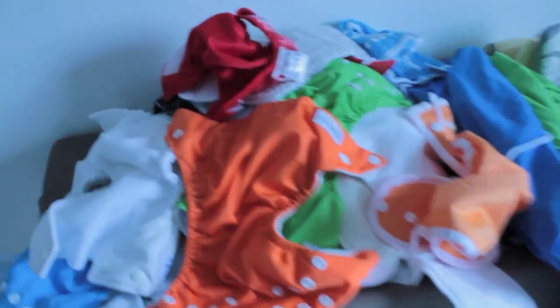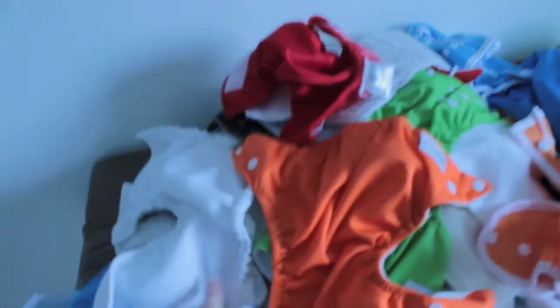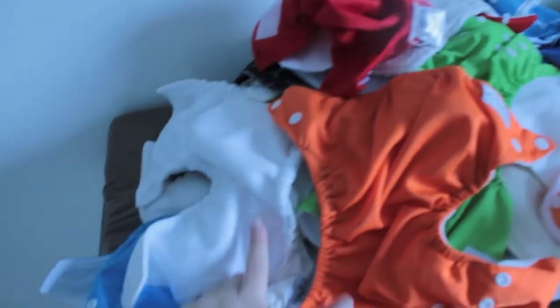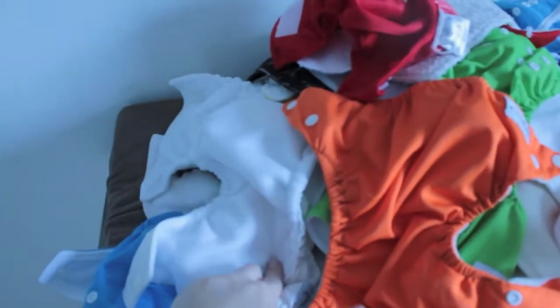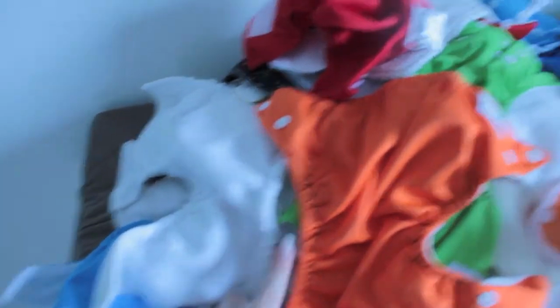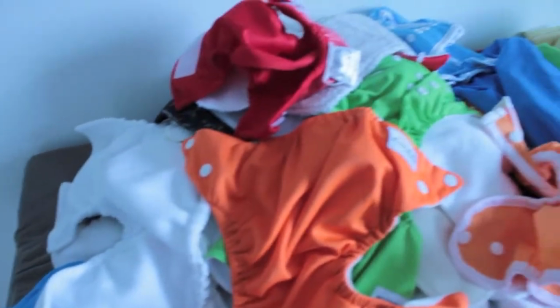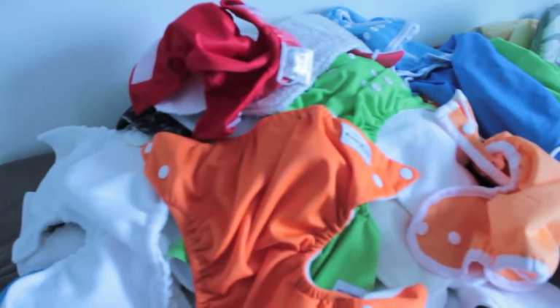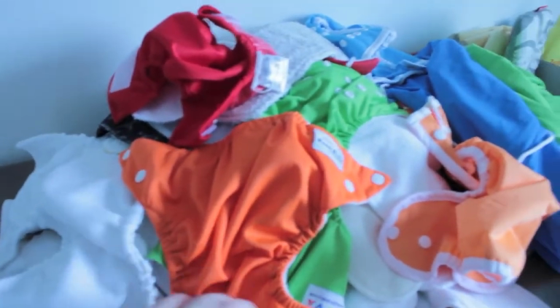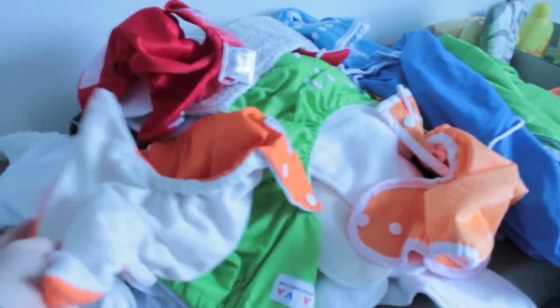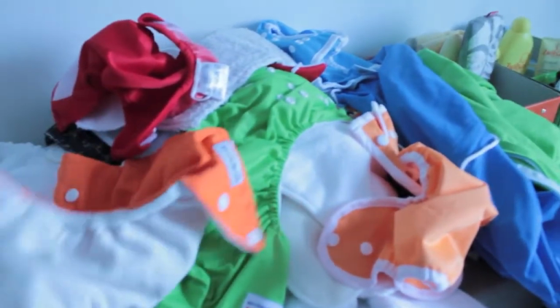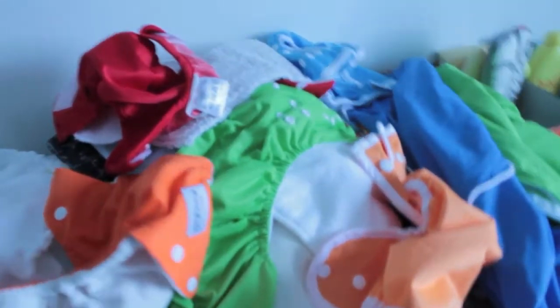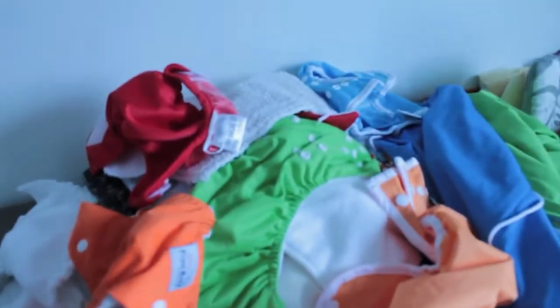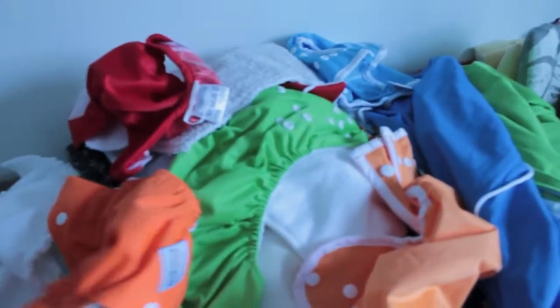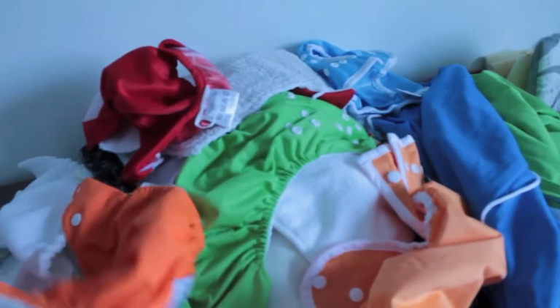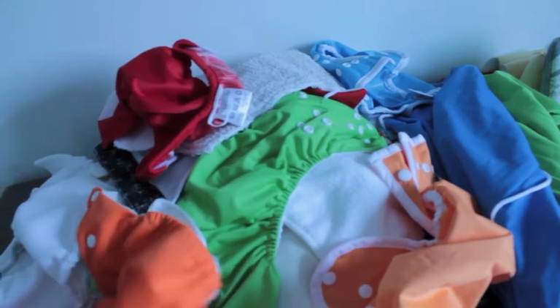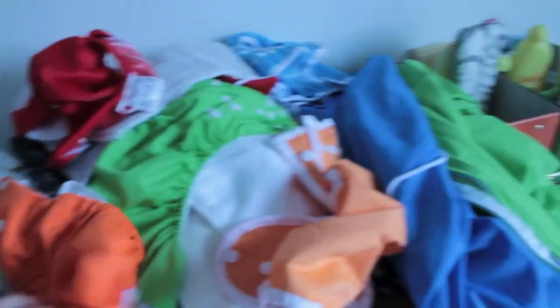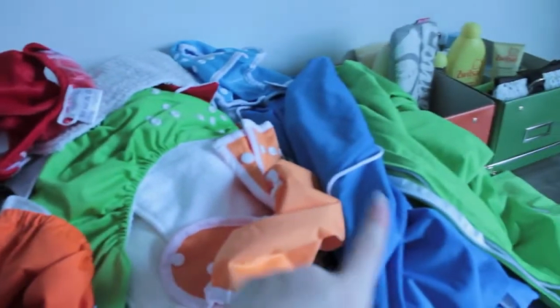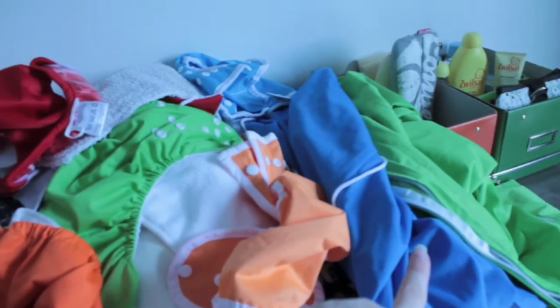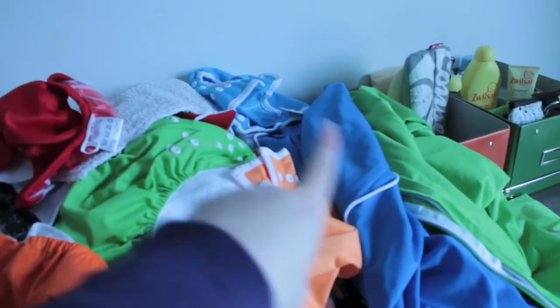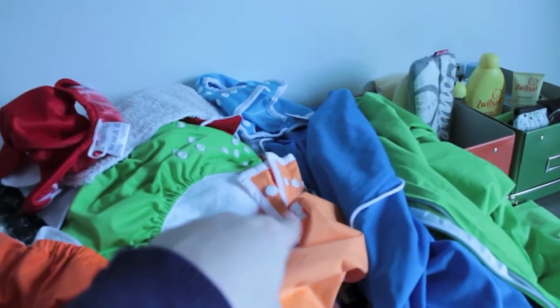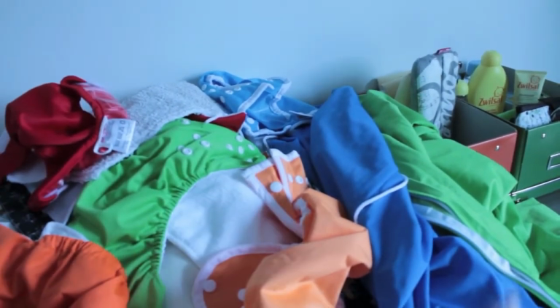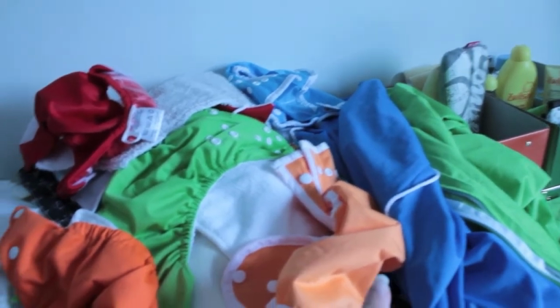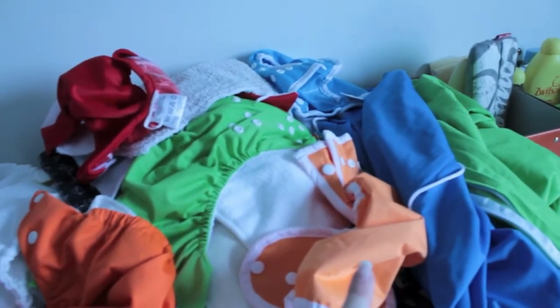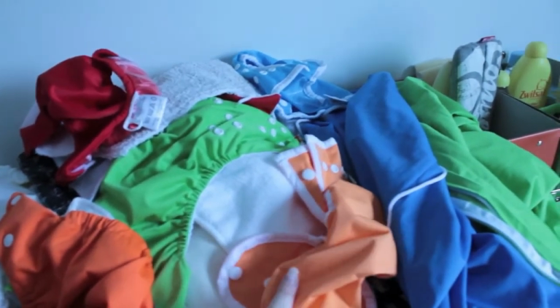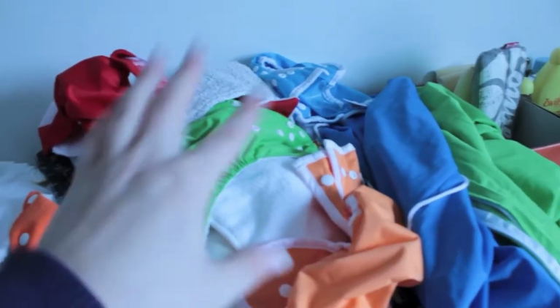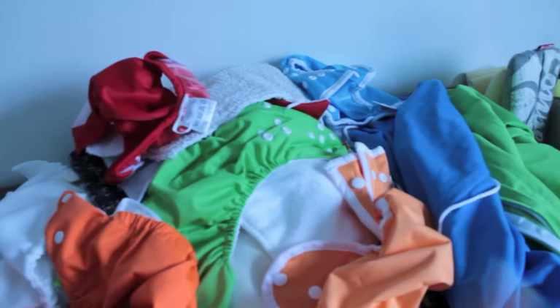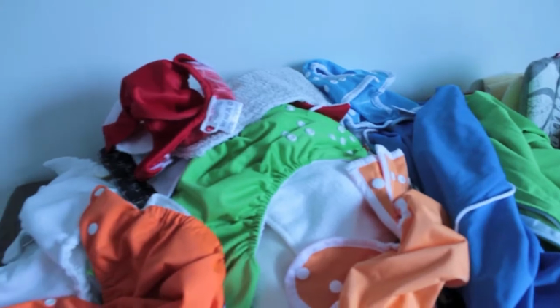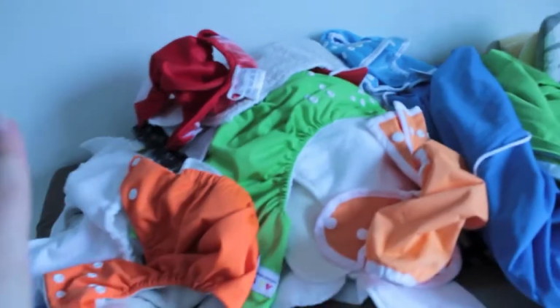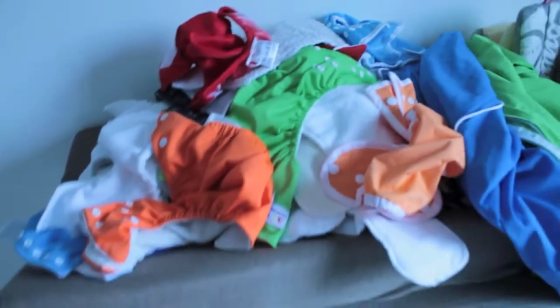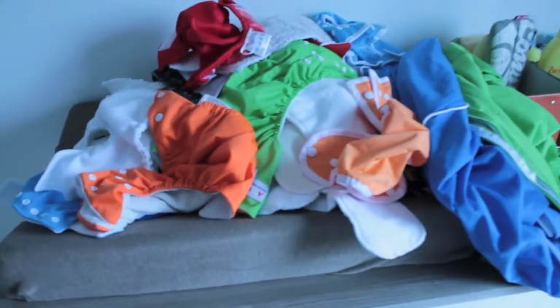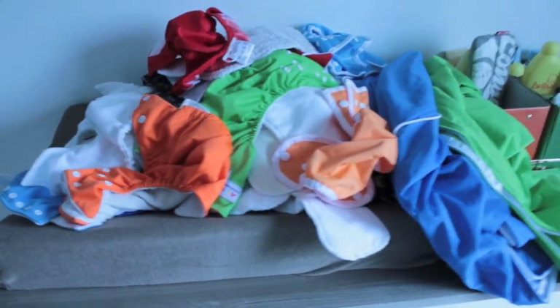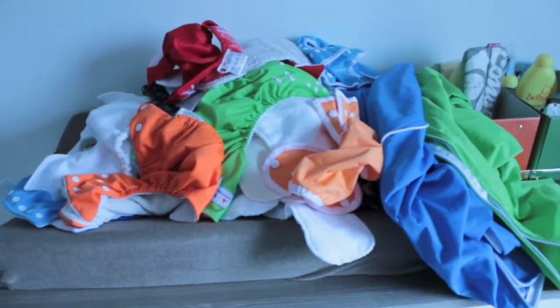So basically the microfiber, the micro suede, the micro fleece, the pulls, the wetbacks, the pale liners, the covers — everything, all sizes together.